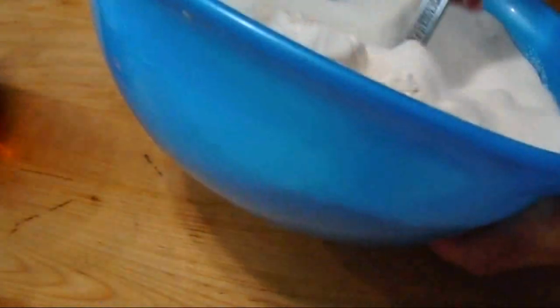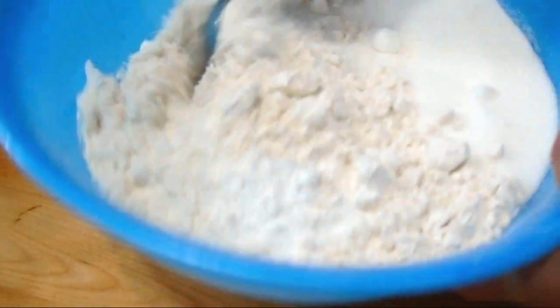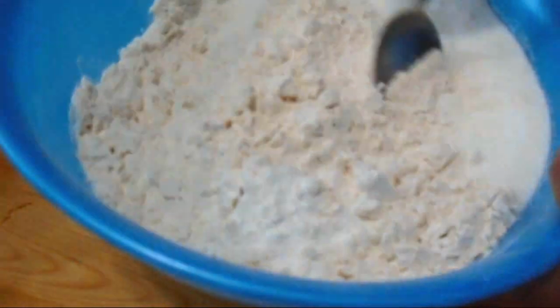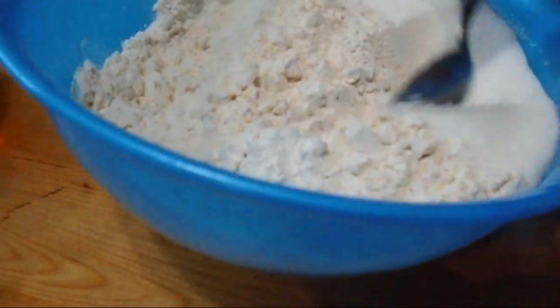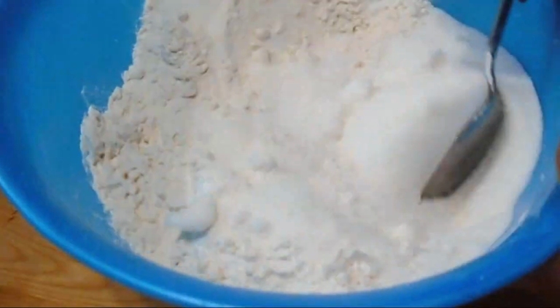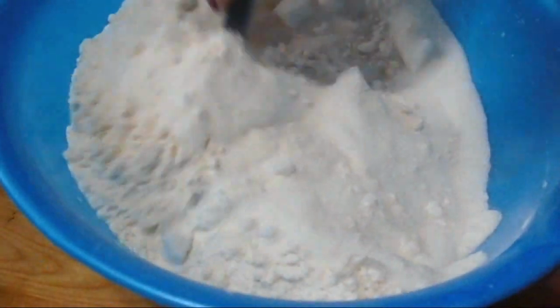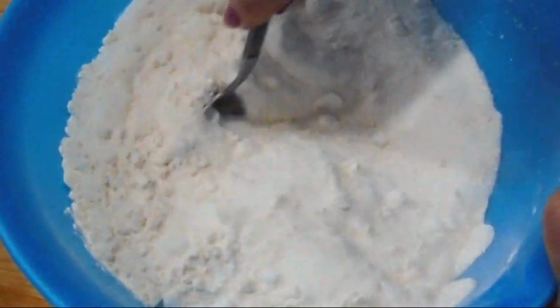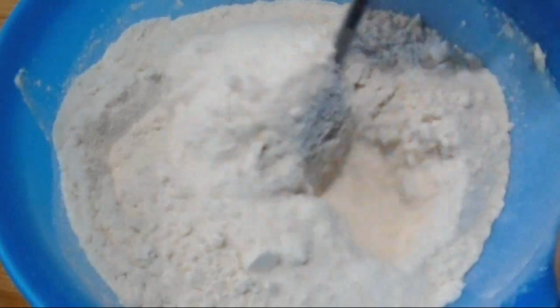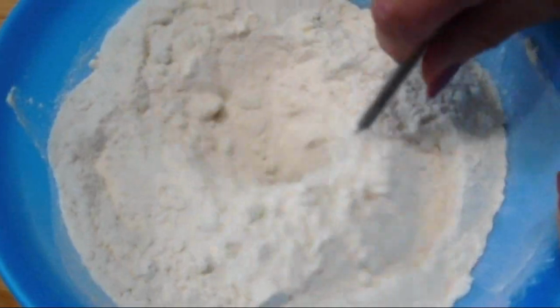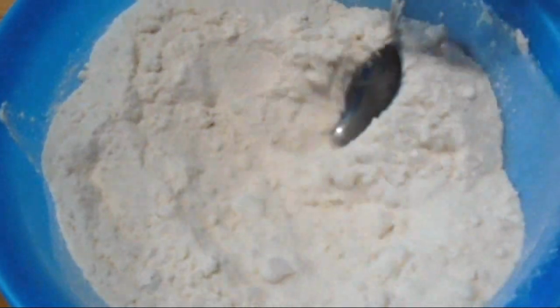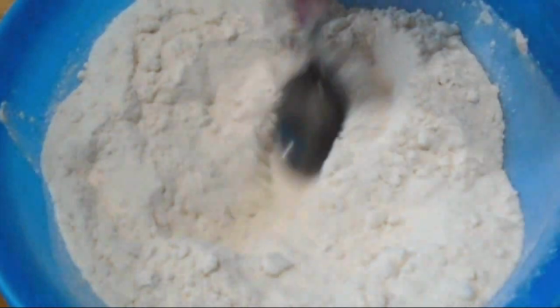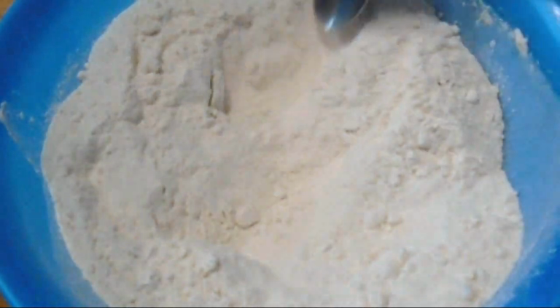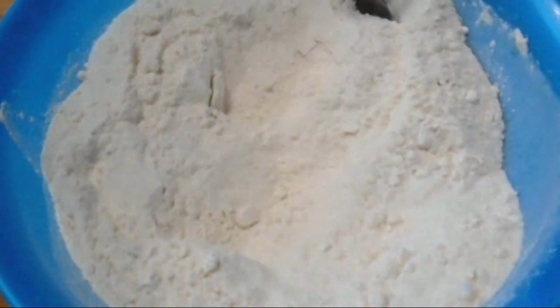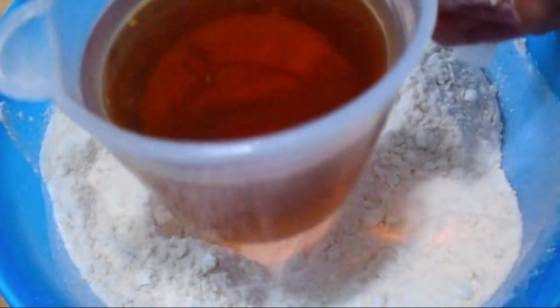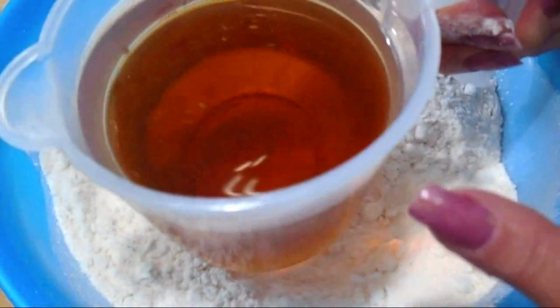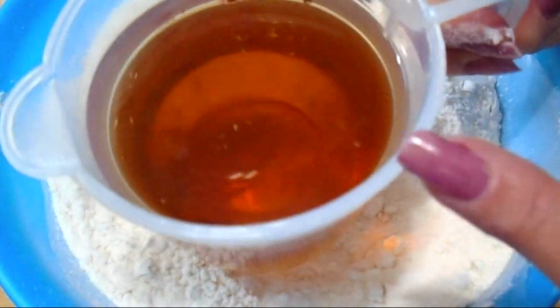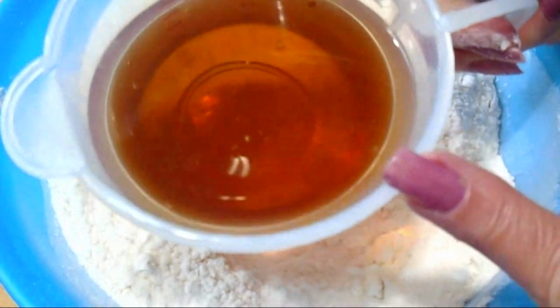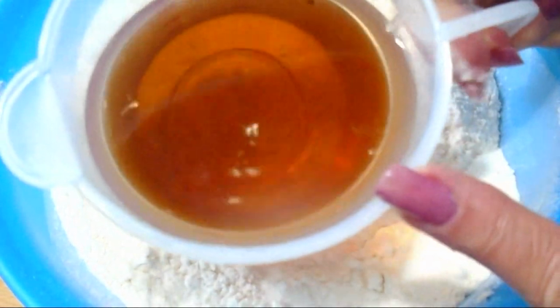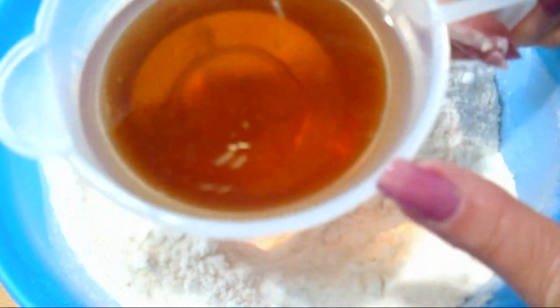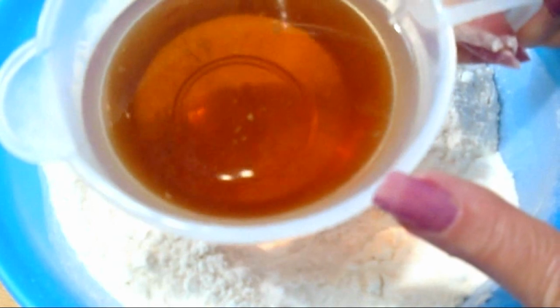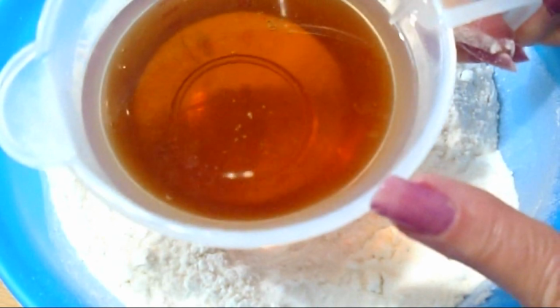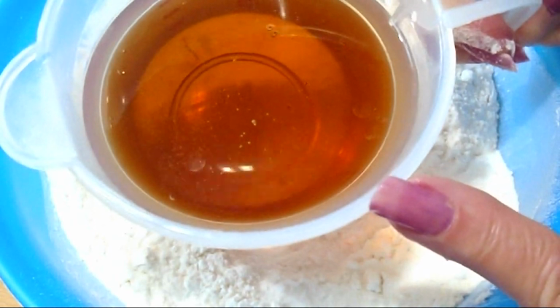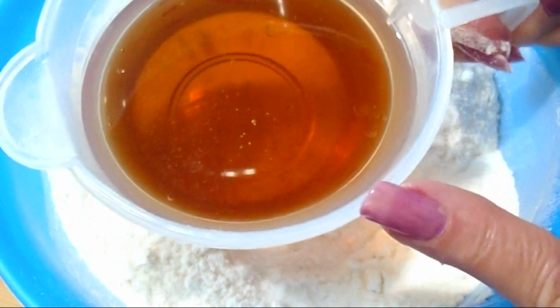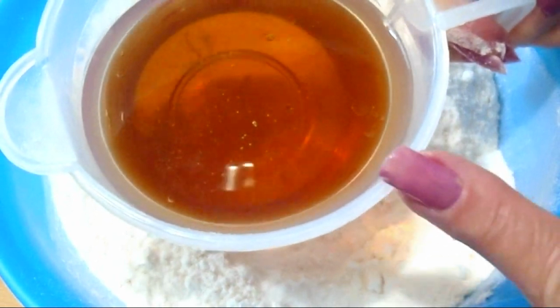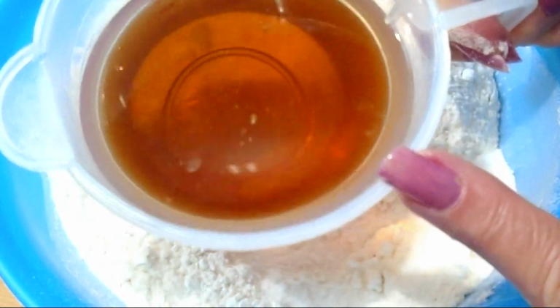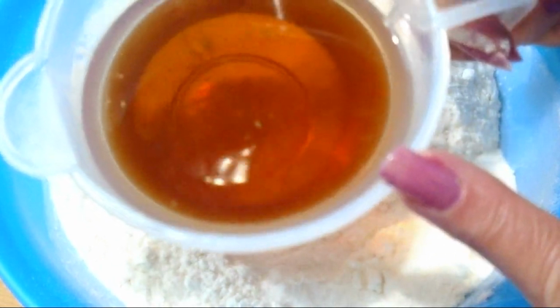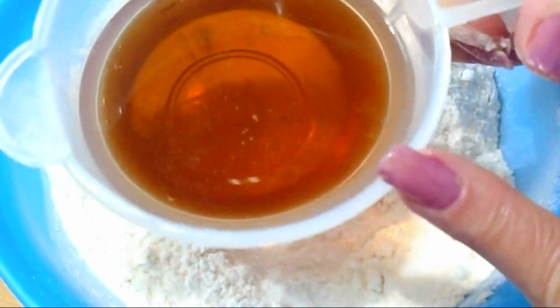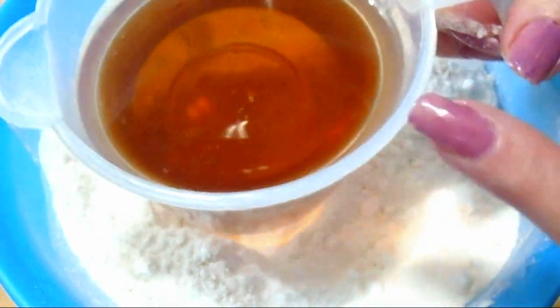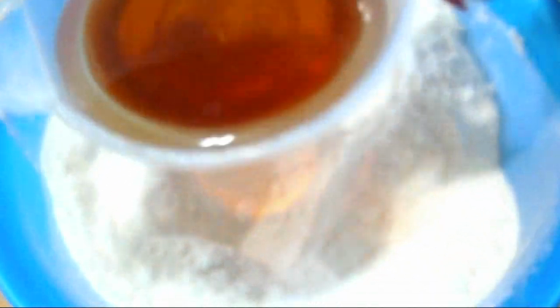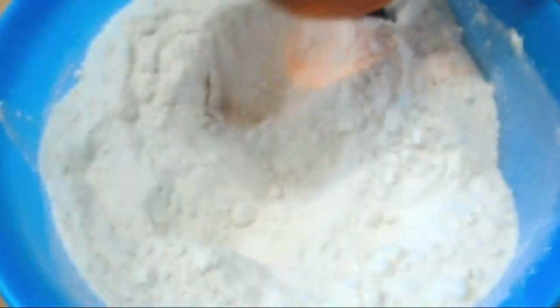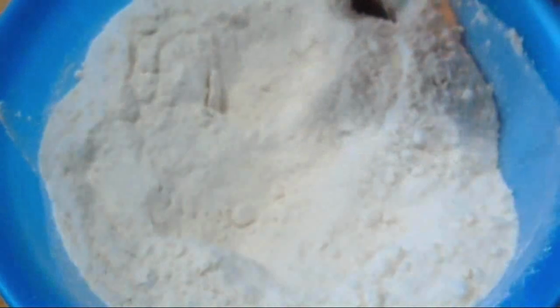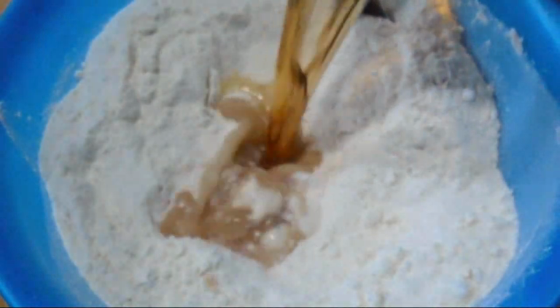I'm just going to mix those up and make a well in the middle. And here I have a cup of water, four tablespoons of cooking oil, one tablespoon of vinegar, and a teaspoon of vanilla.